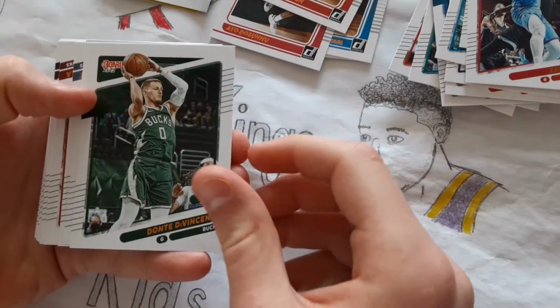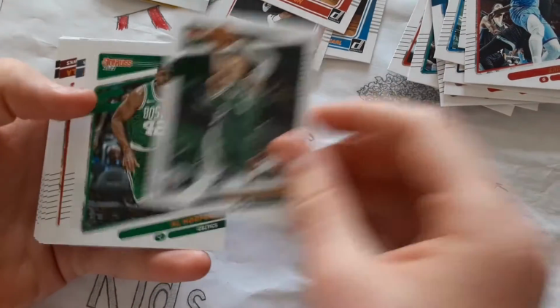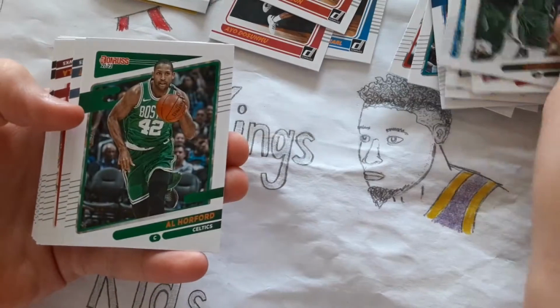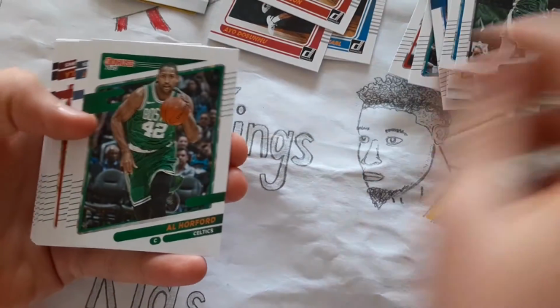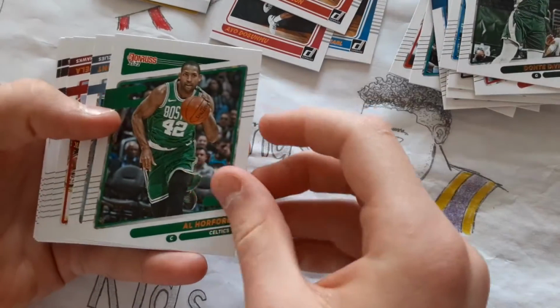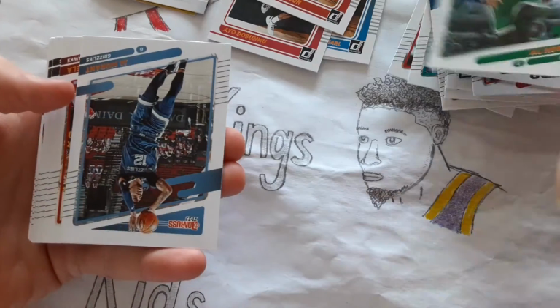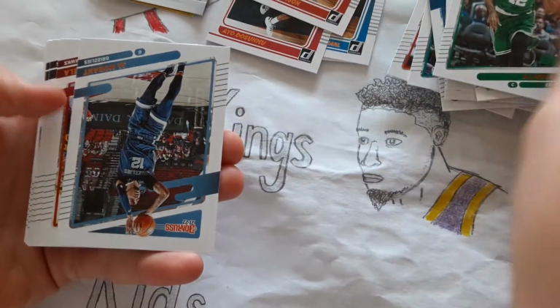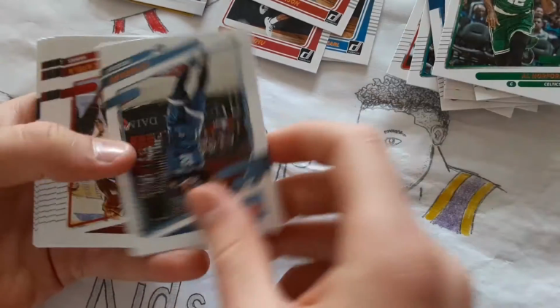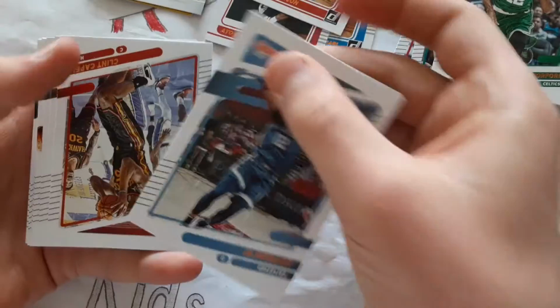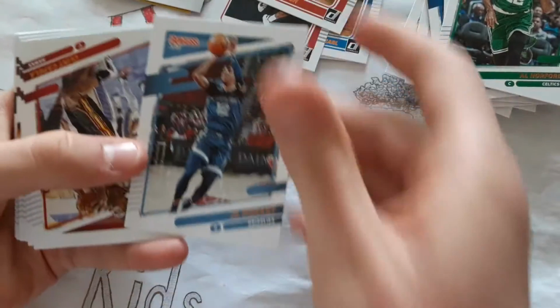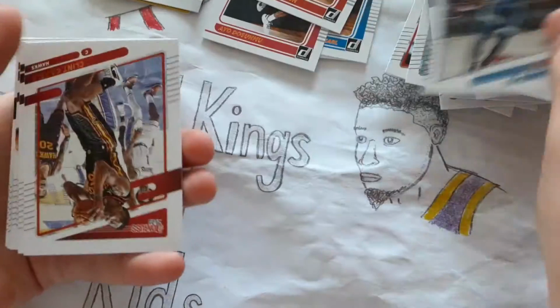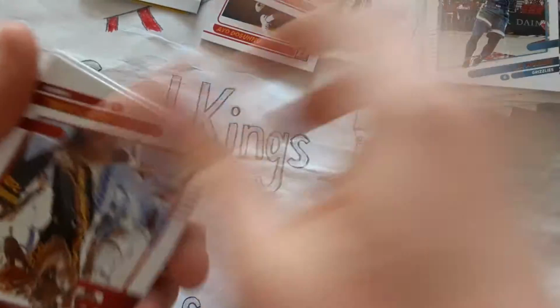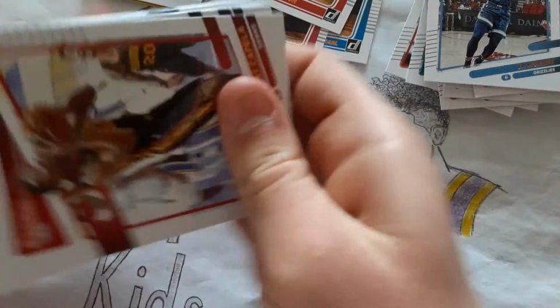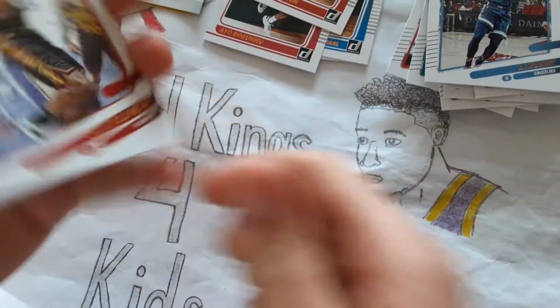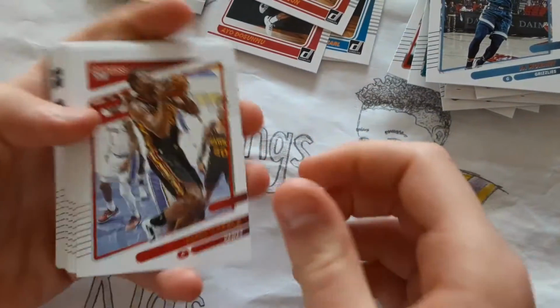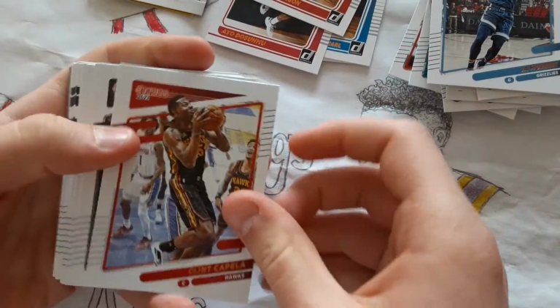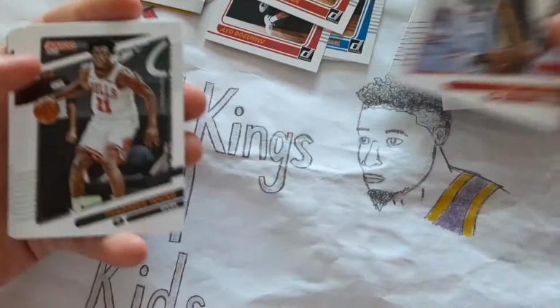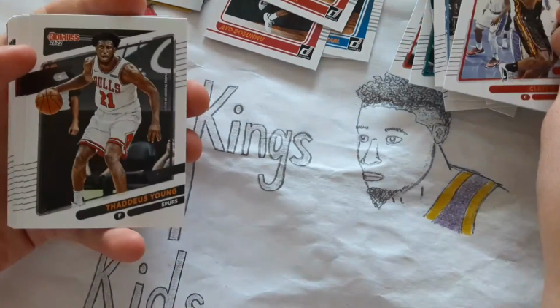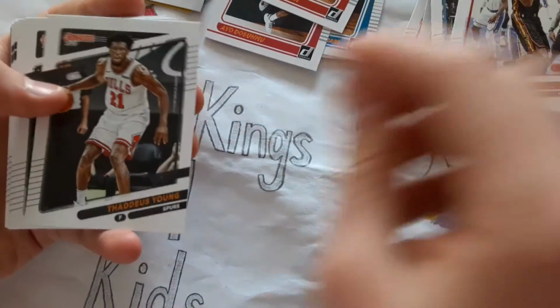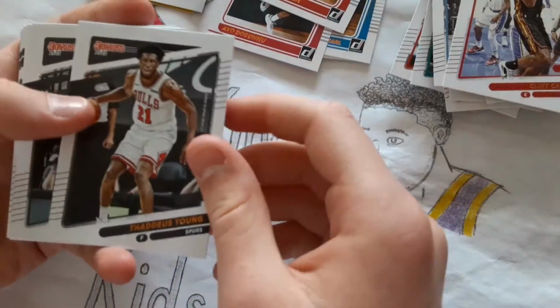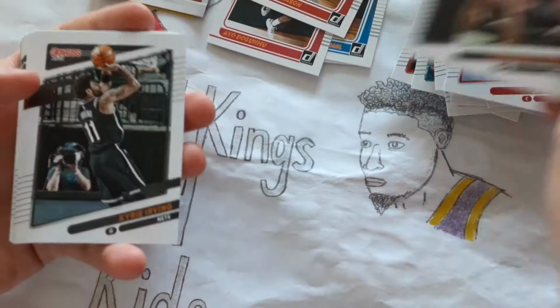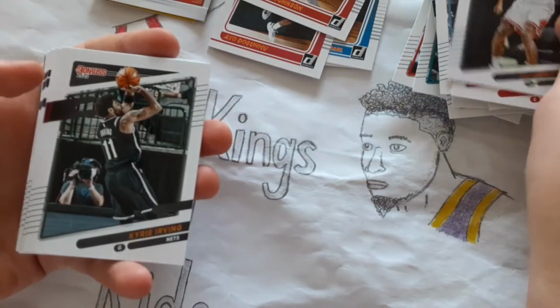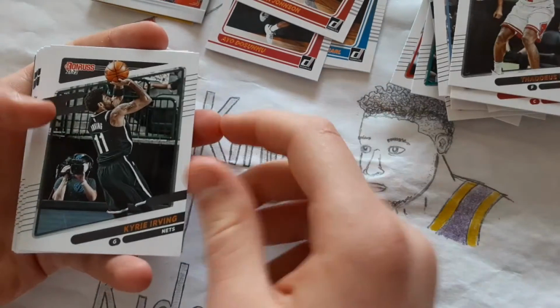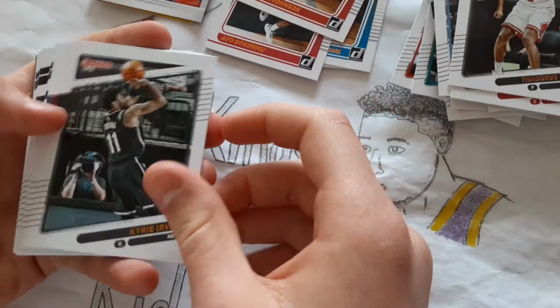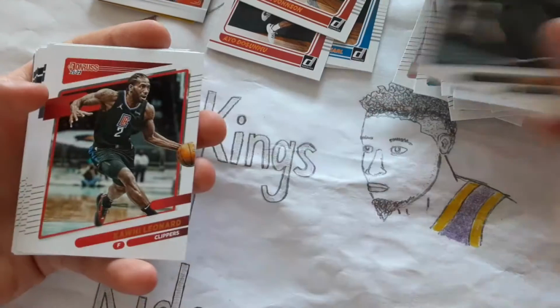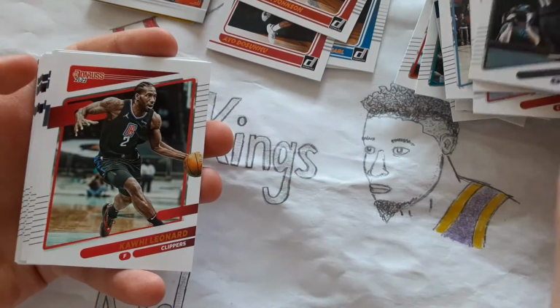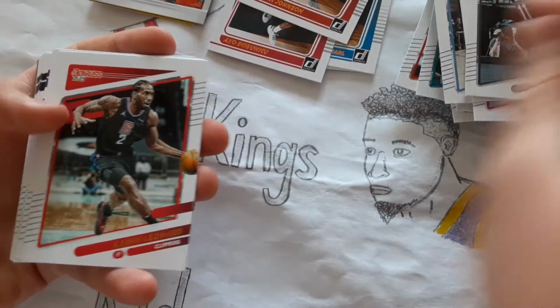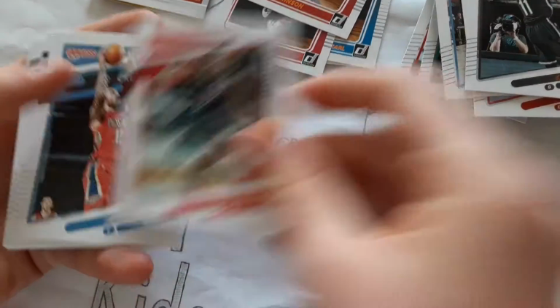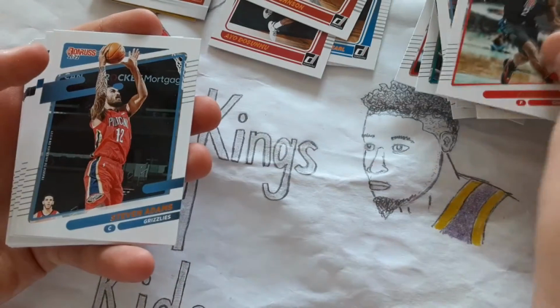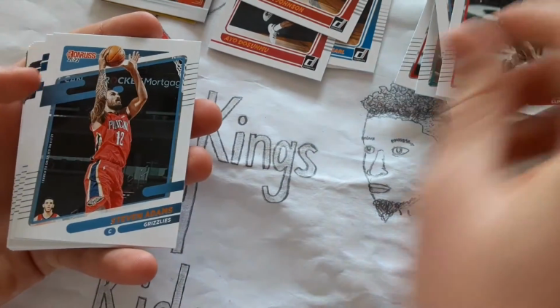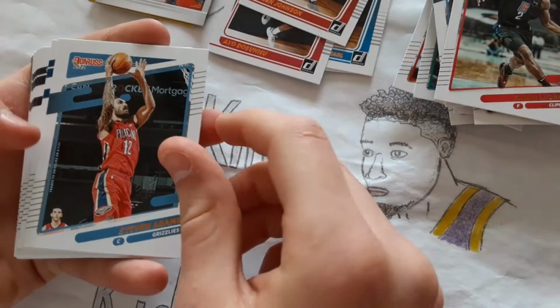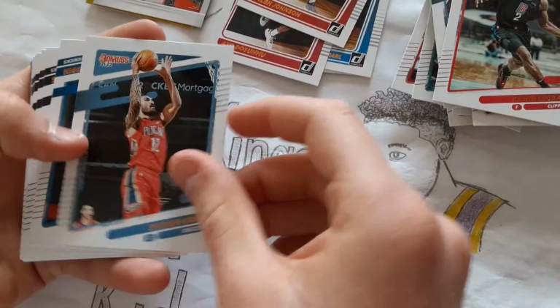Al Horford, Ja Morant, Clint Capela, Thaddeus Young, Kyrie Irving, Kawhi Leonard, Steven Adams.